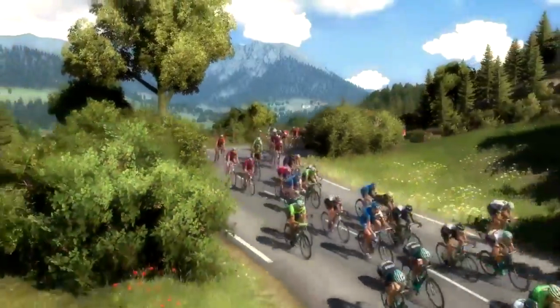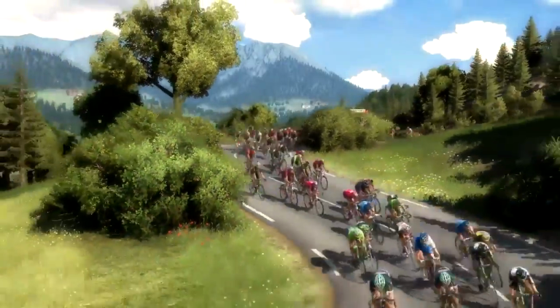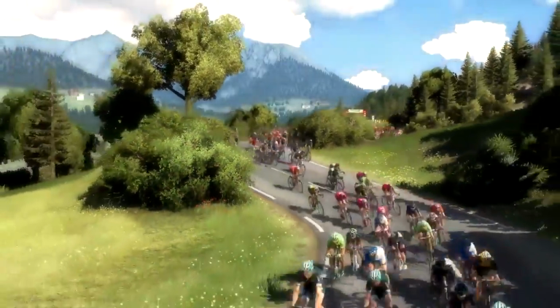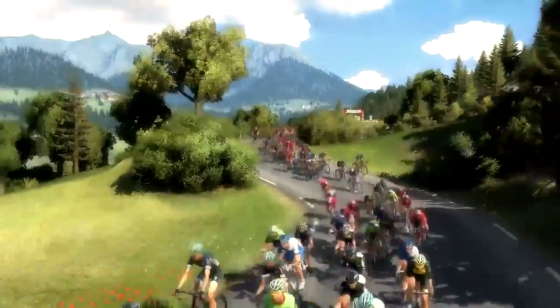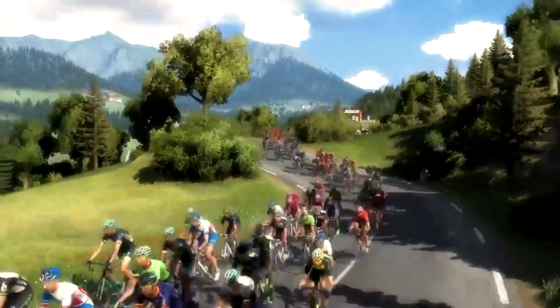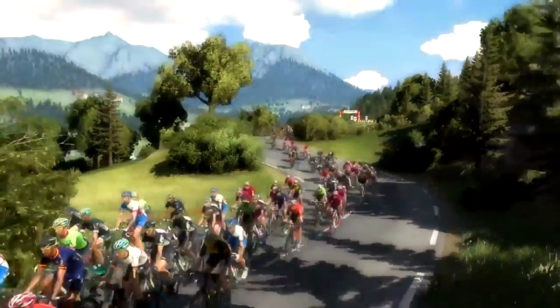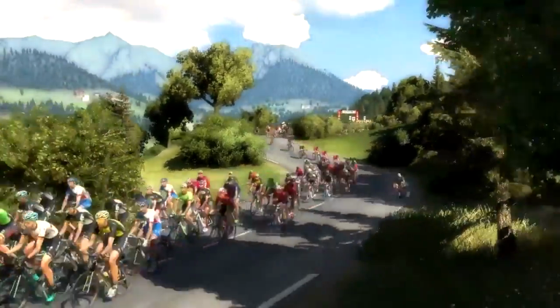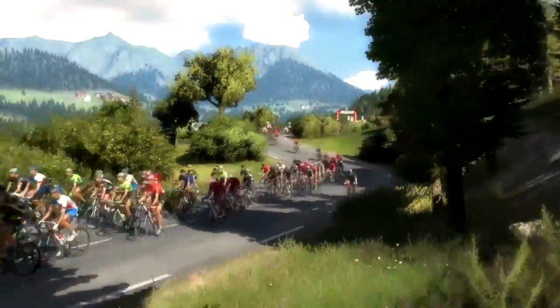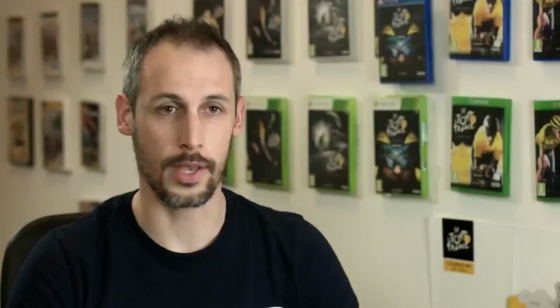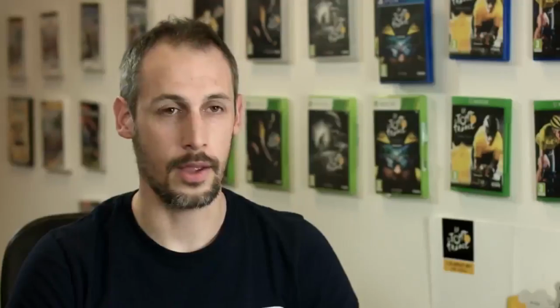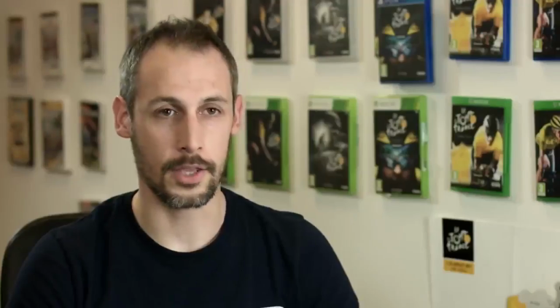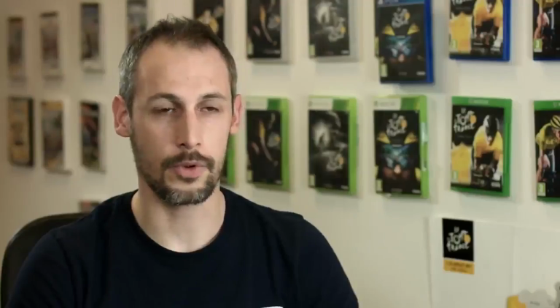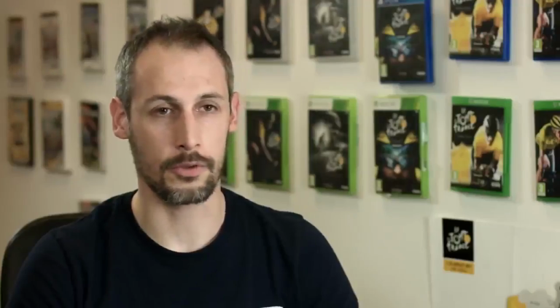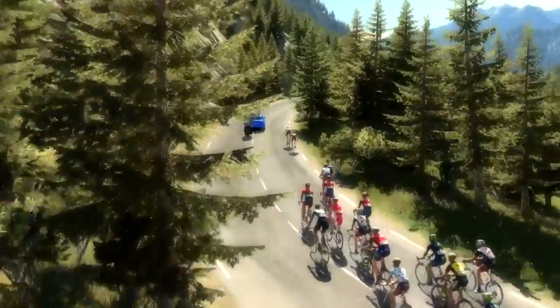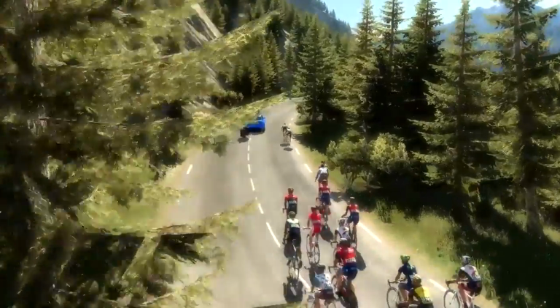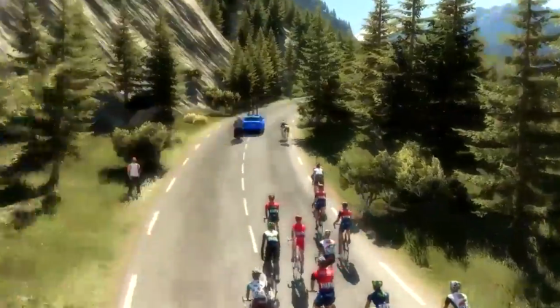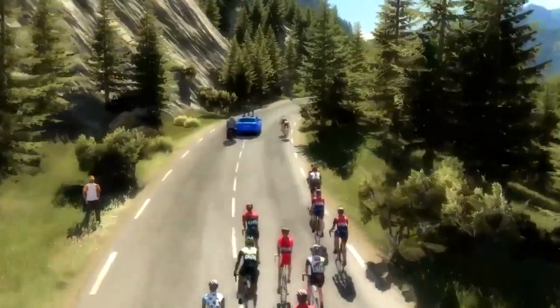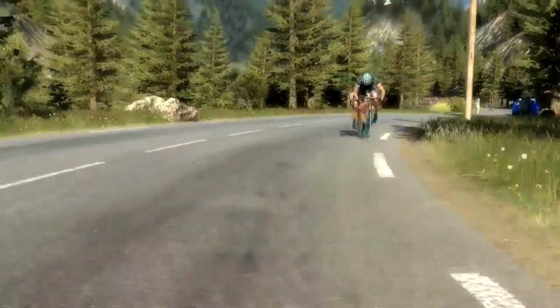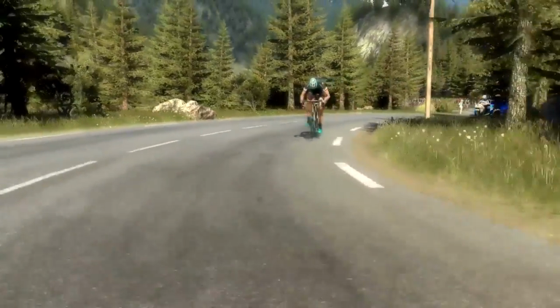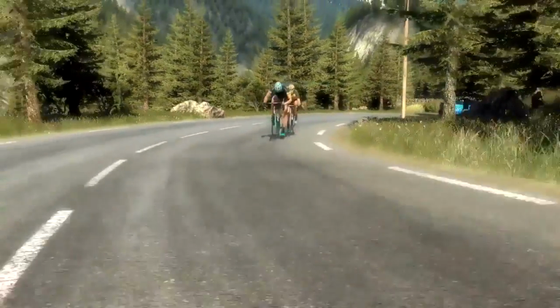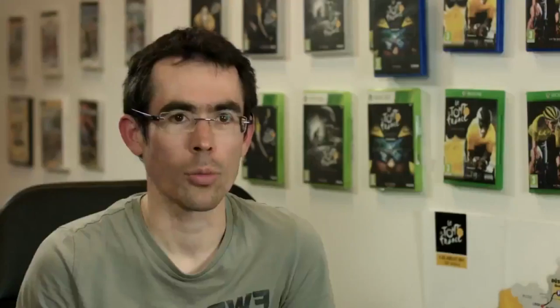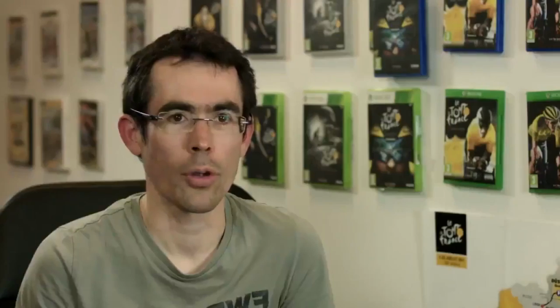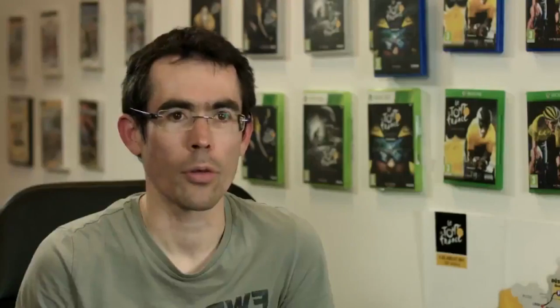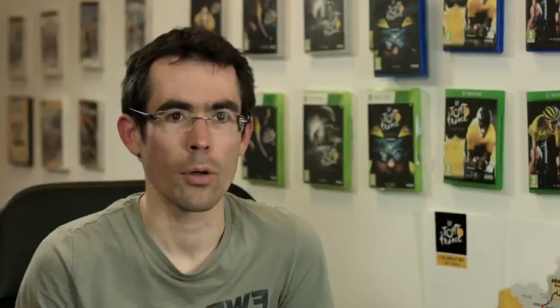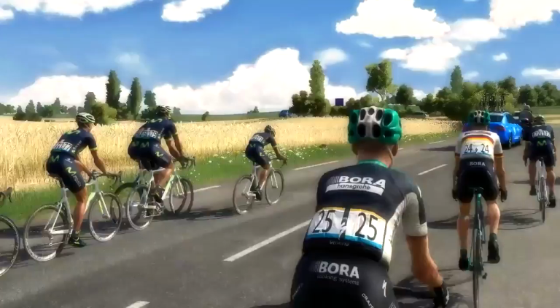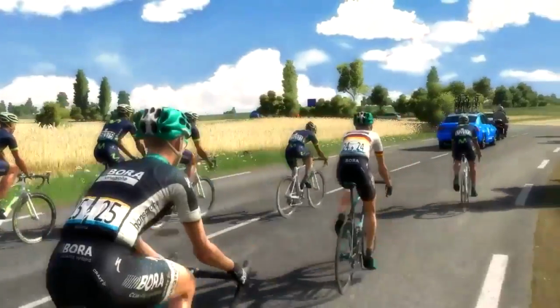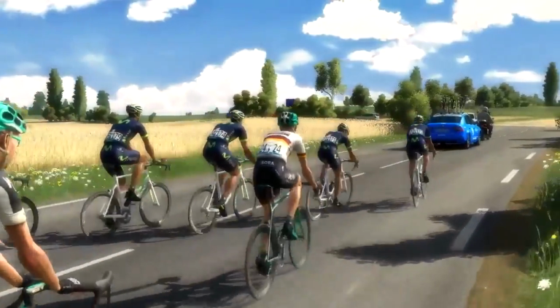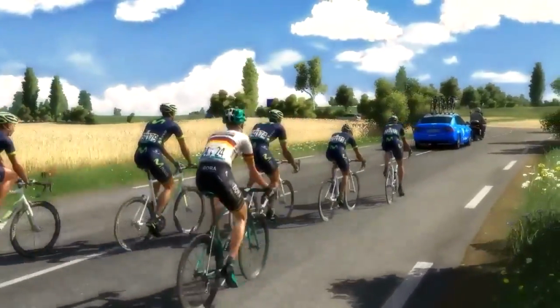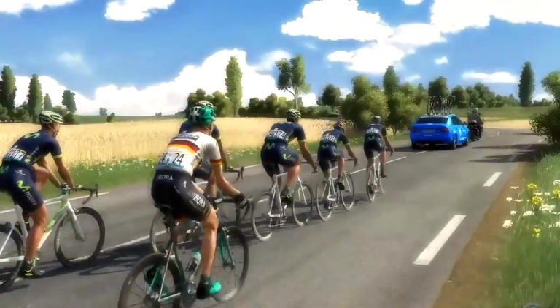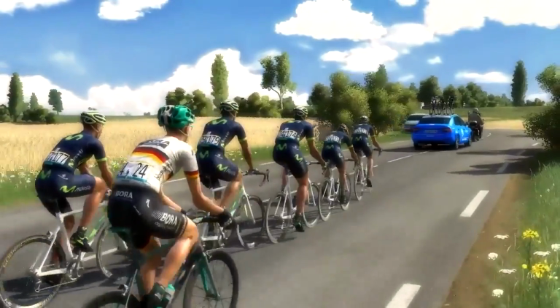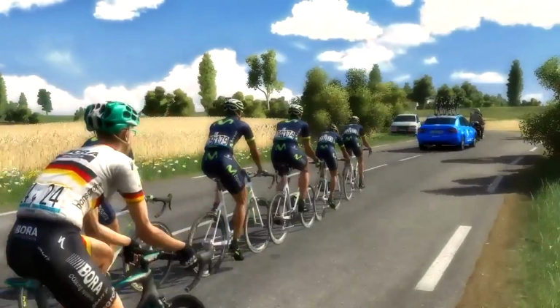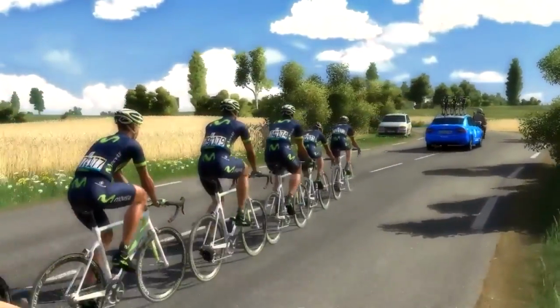Even with a pre-race strategy plan, you can react in real-time to unforeseen events, such as responding to the attack of an opponent's leader by sending your own leader or forming a rider train to counter the attack.